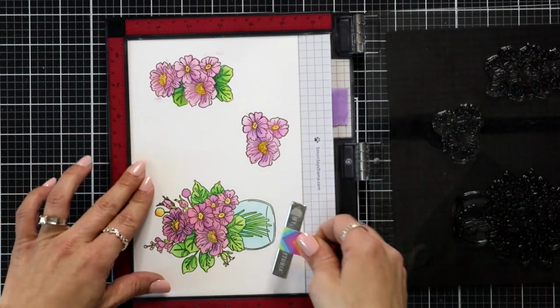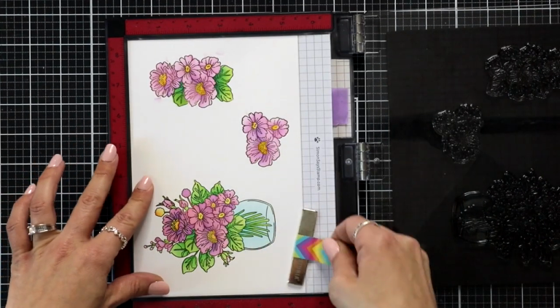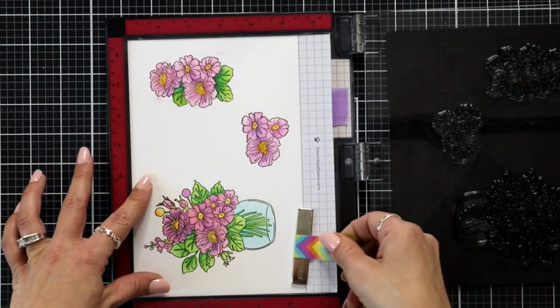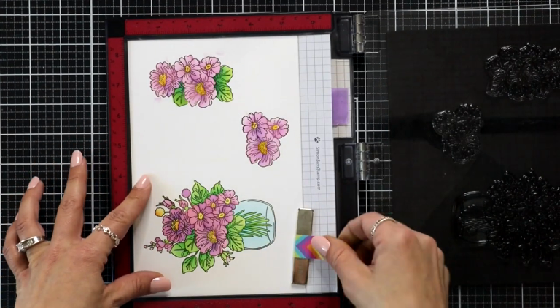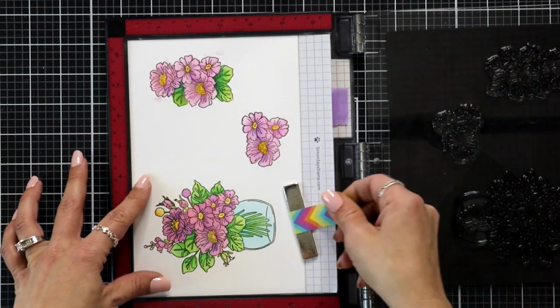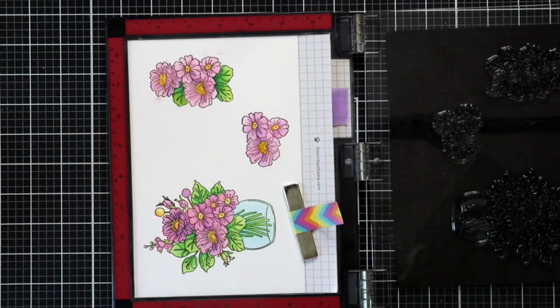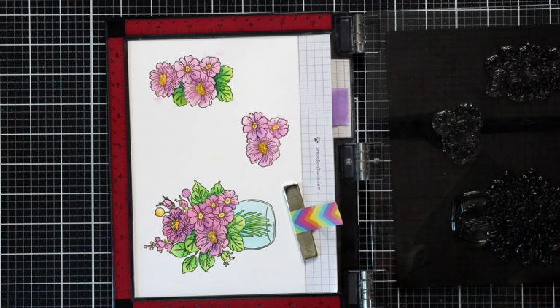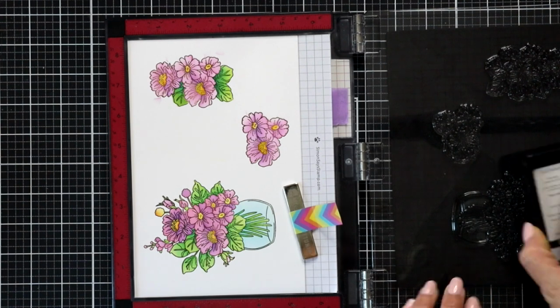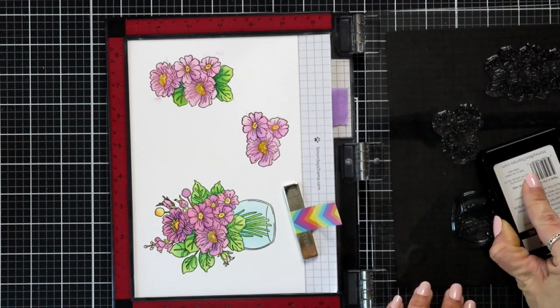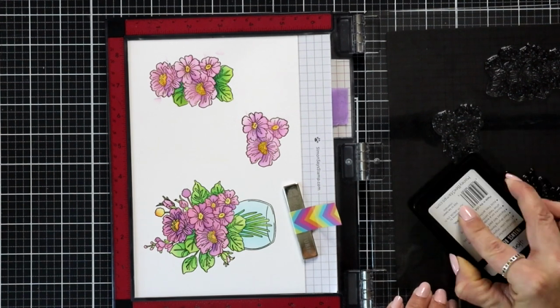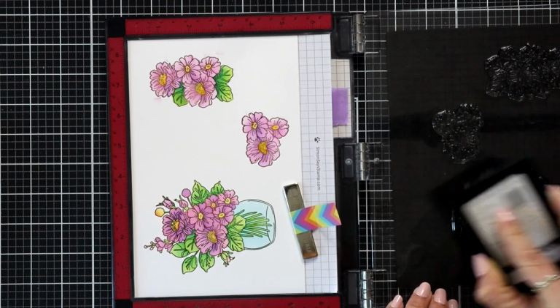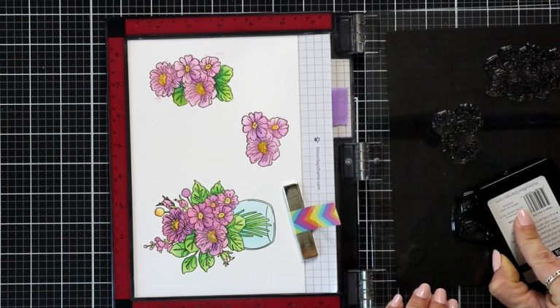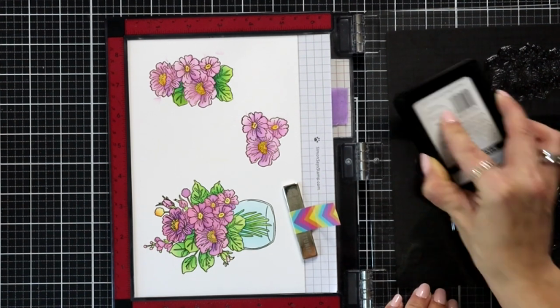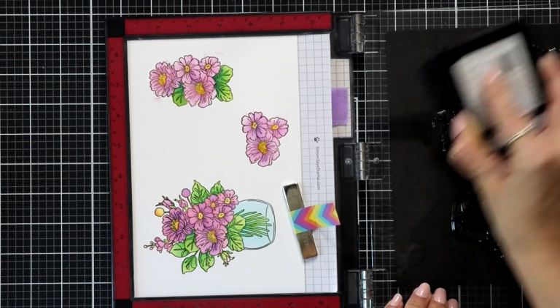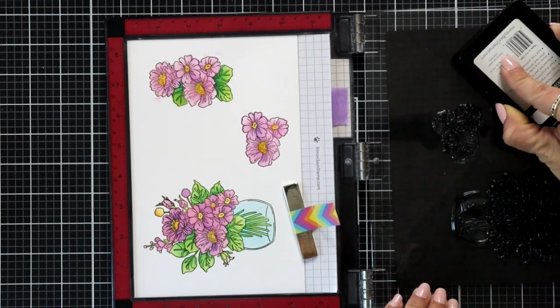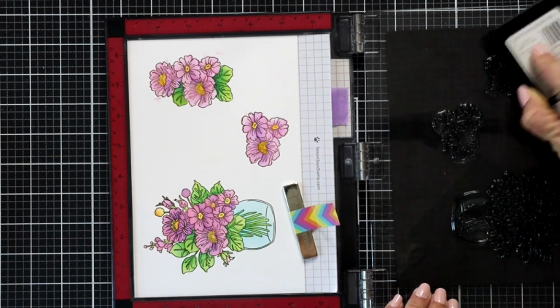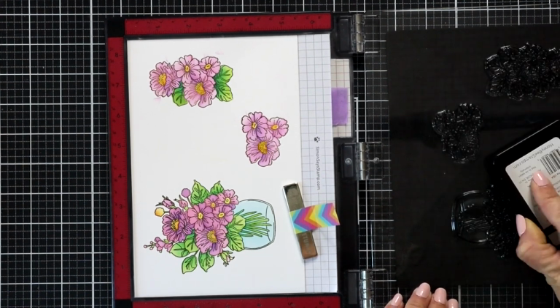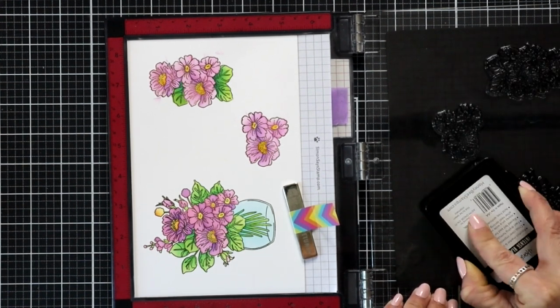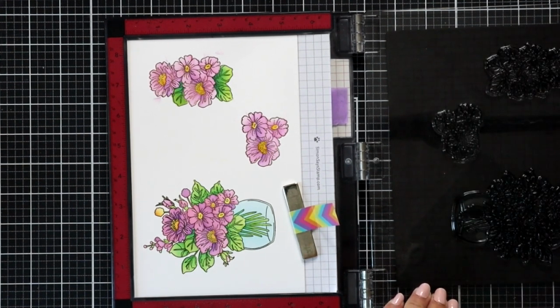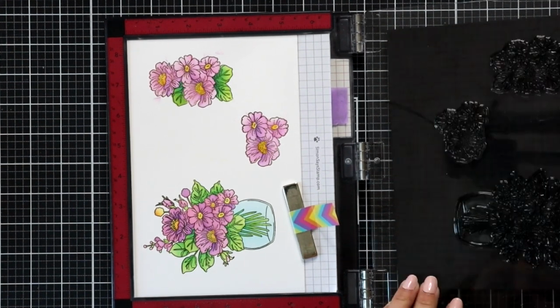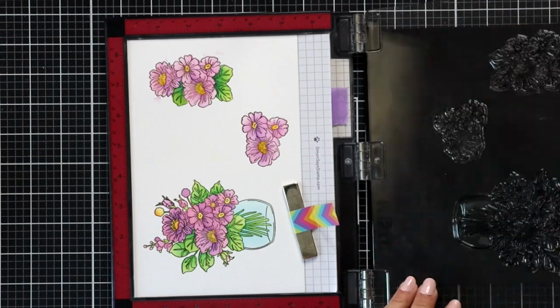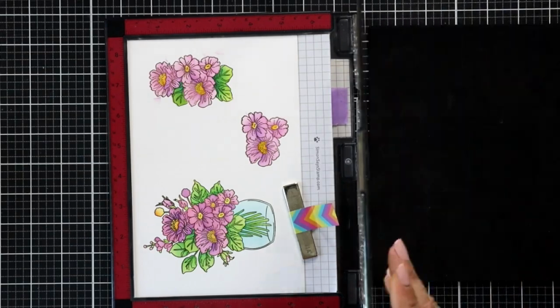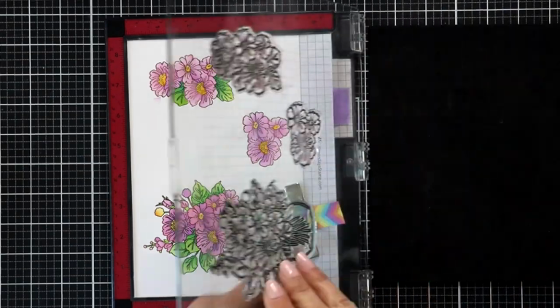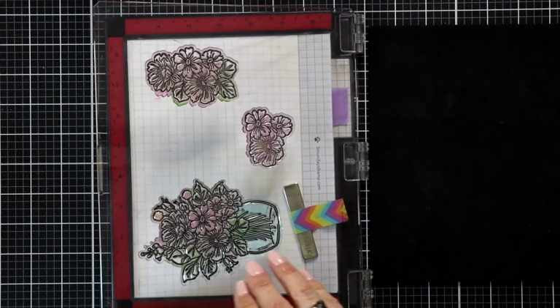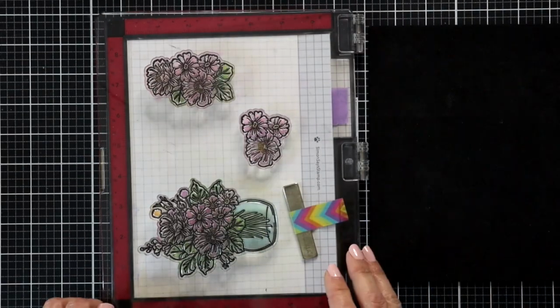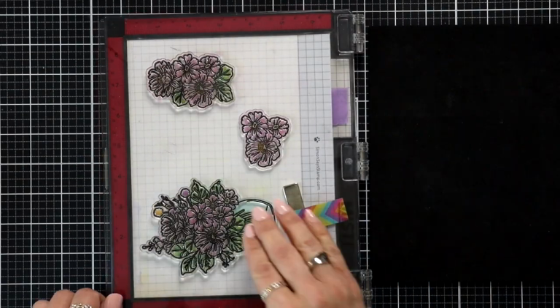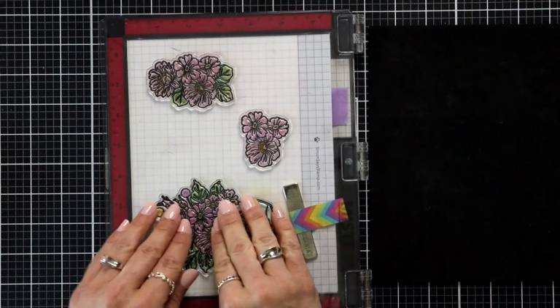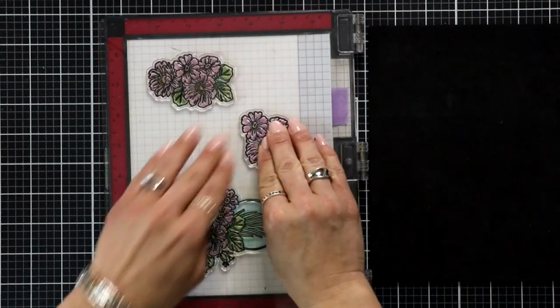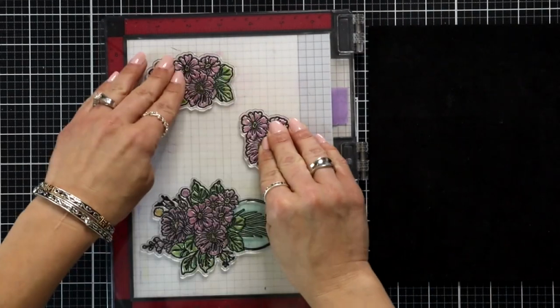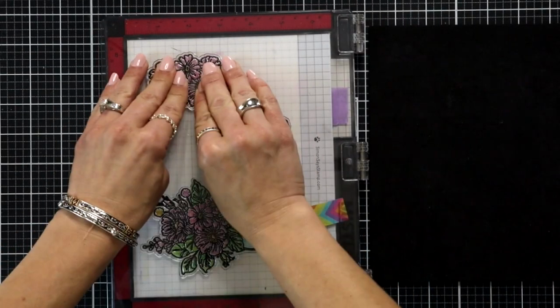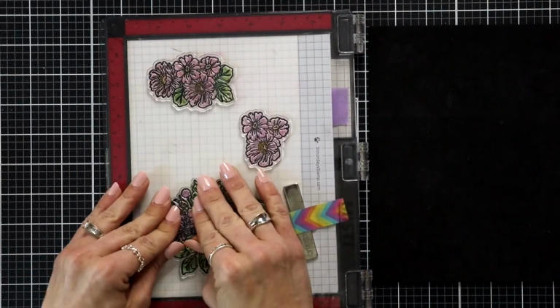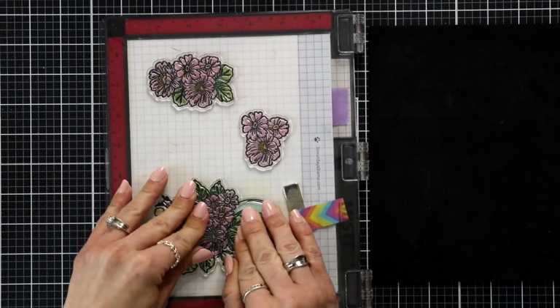I stamped it in the Honey Bee Stamps Intense Black Ink and I'm going to stamp it twice trying to get a good impression. I needed to push down more in the centers of the flowers to really get those details.